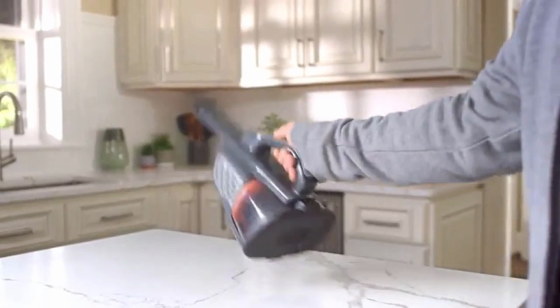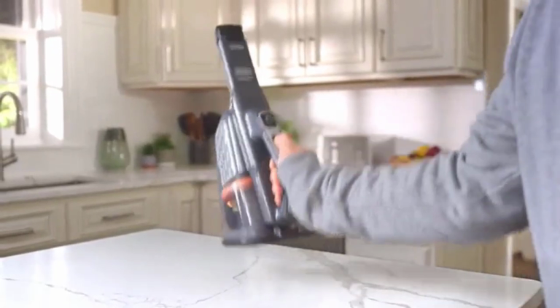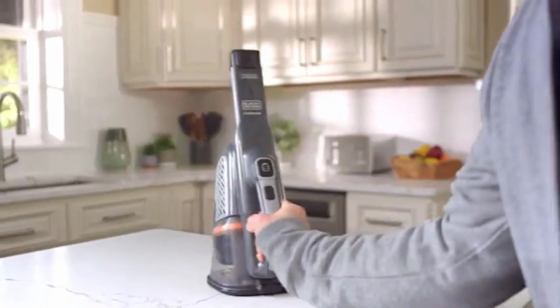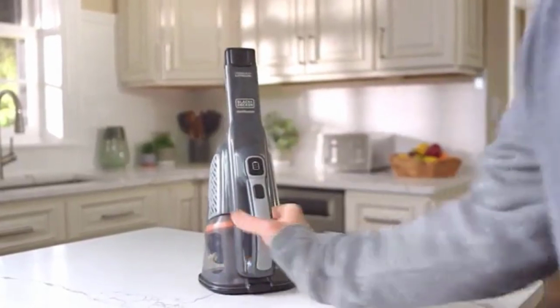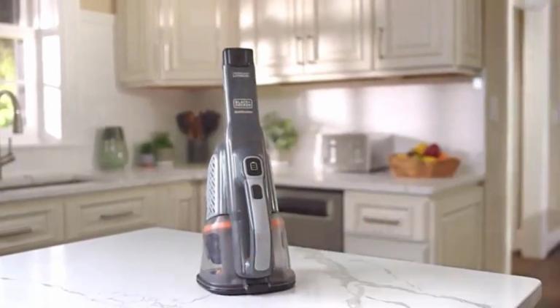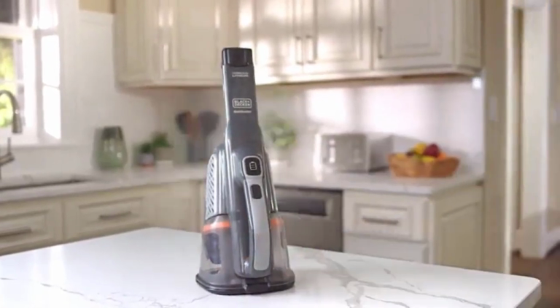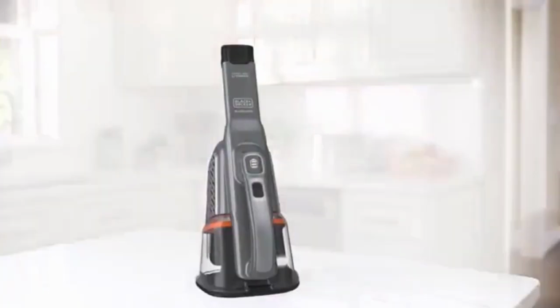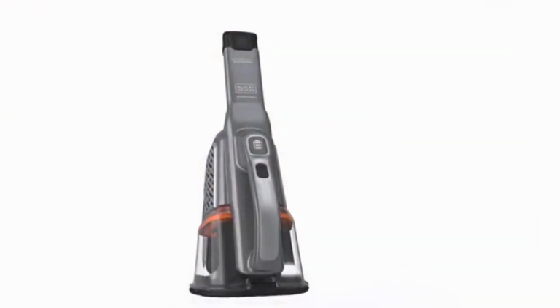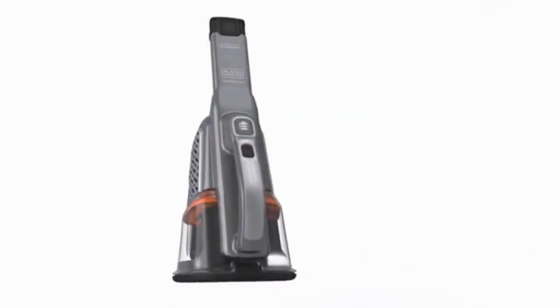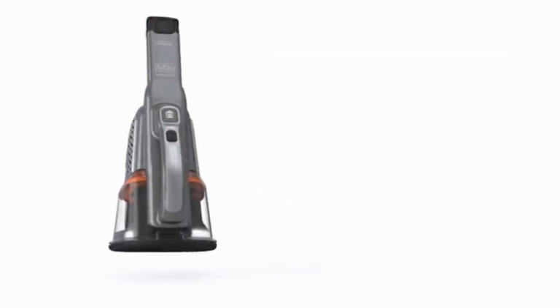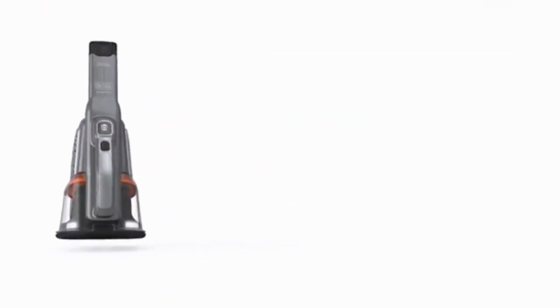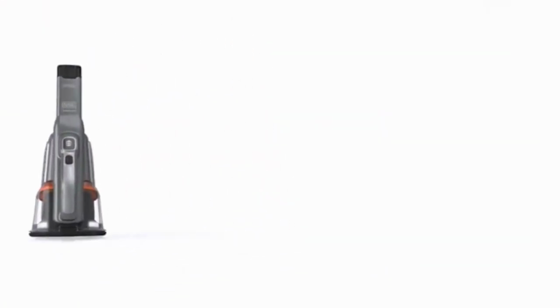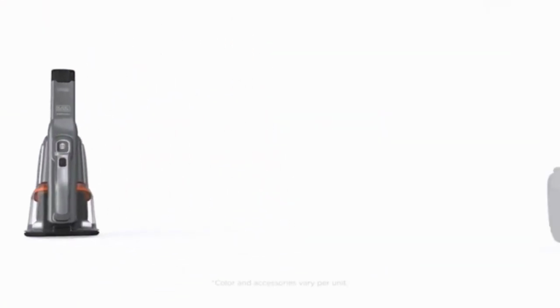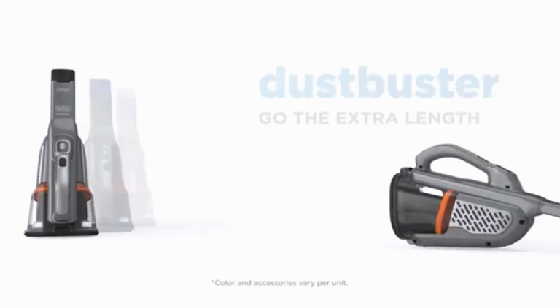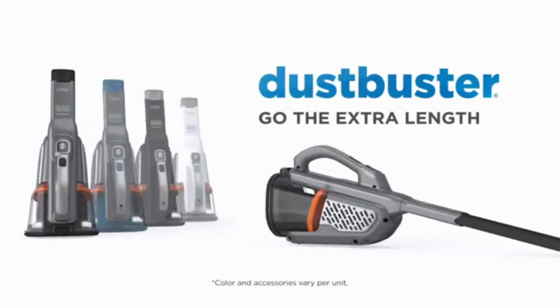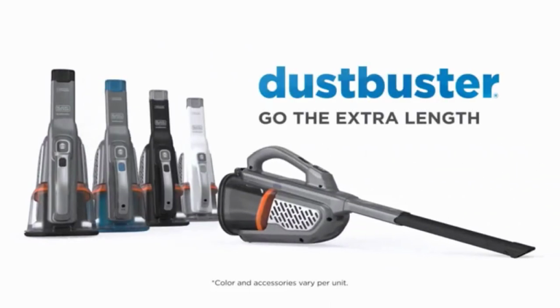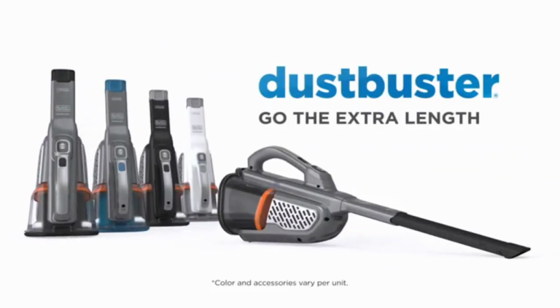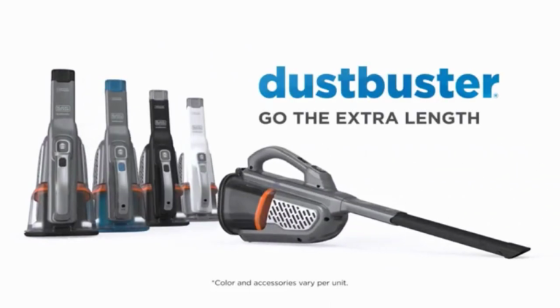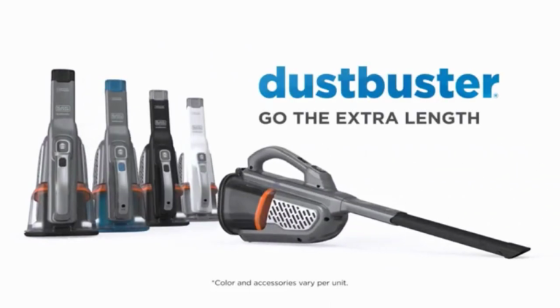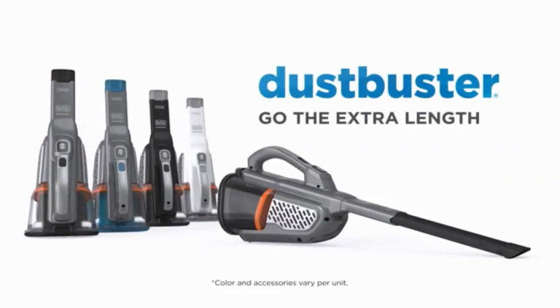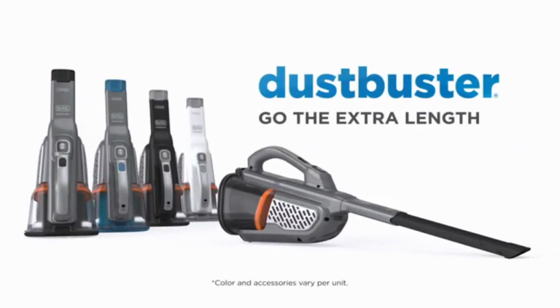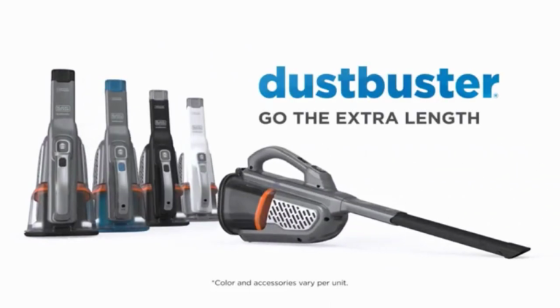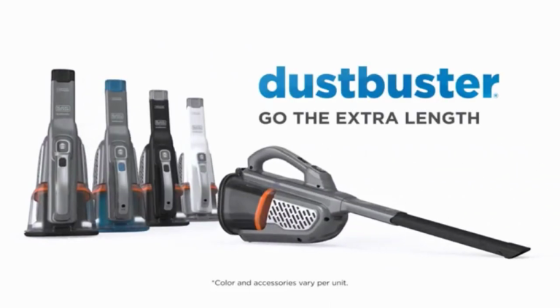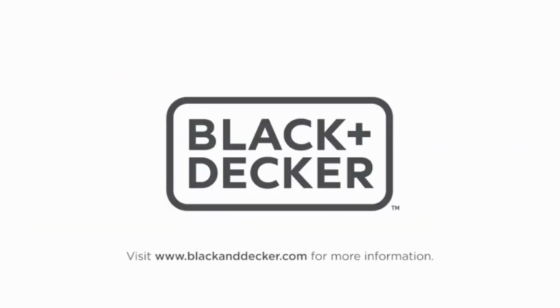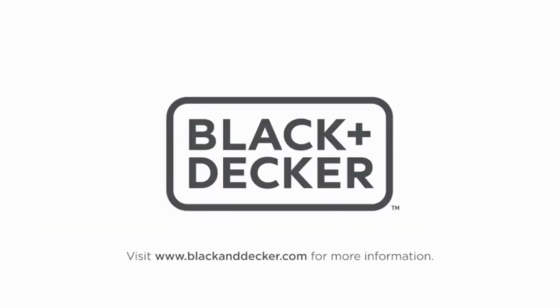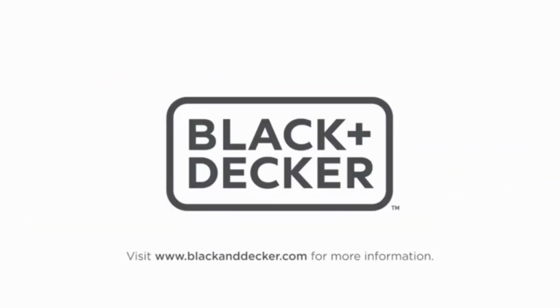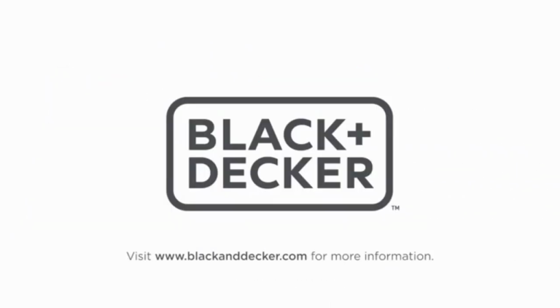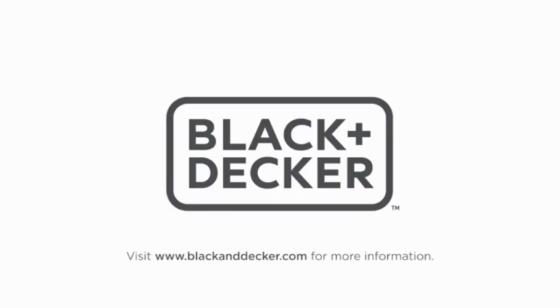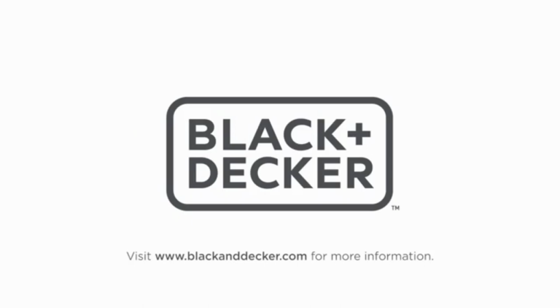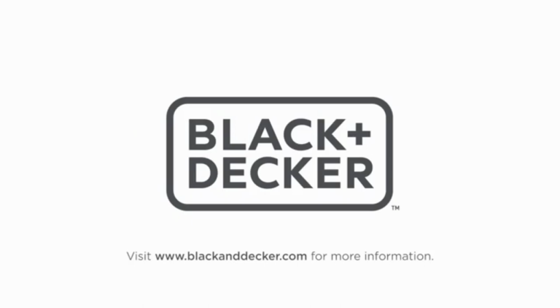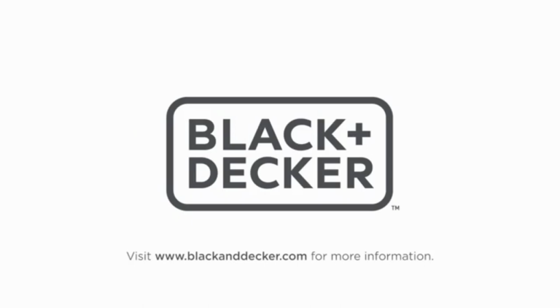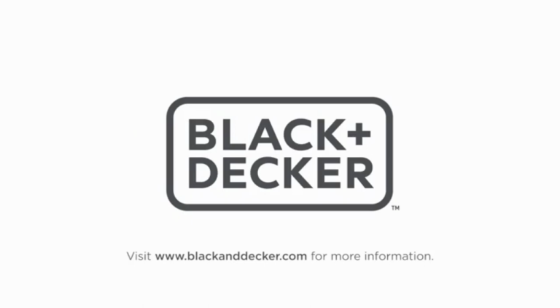It features an extra-large 0.75L dustbin which gives users extended cleaning power, meaning they no longer have to constantly change and empty the vacuum while cleaning.